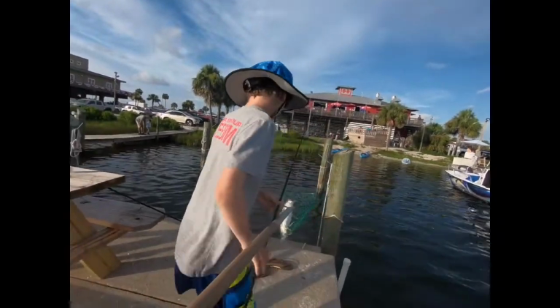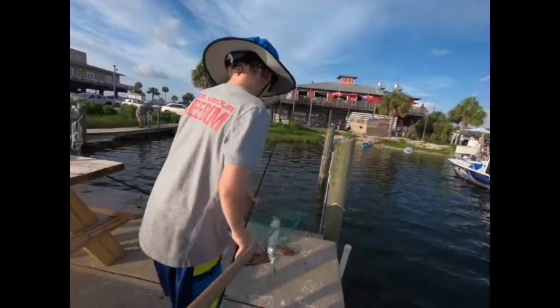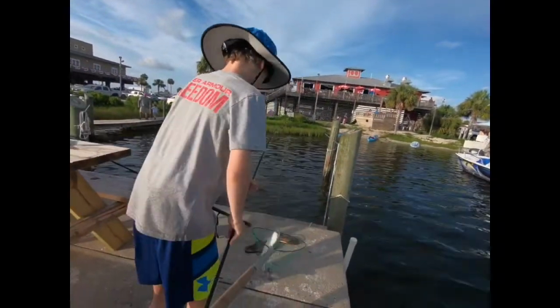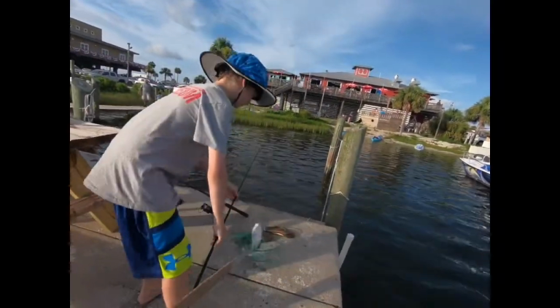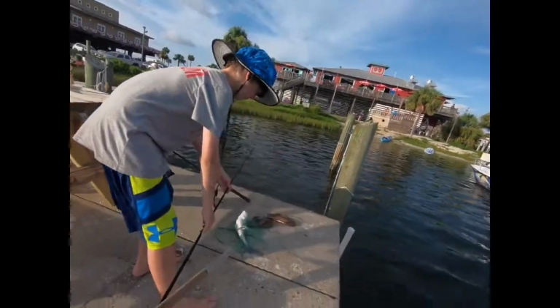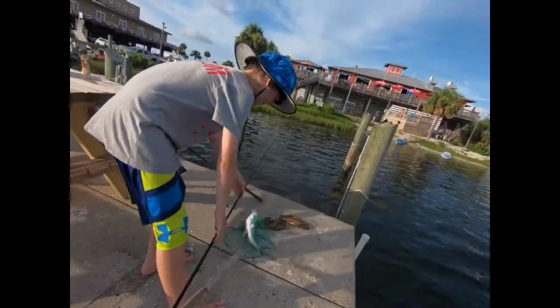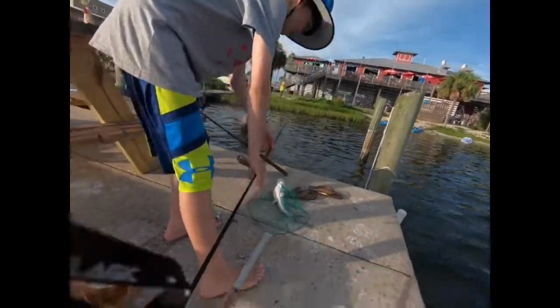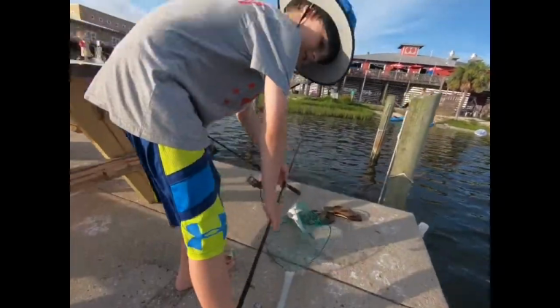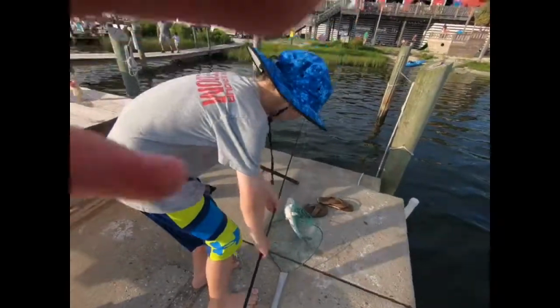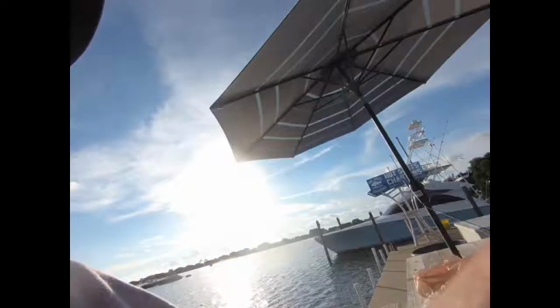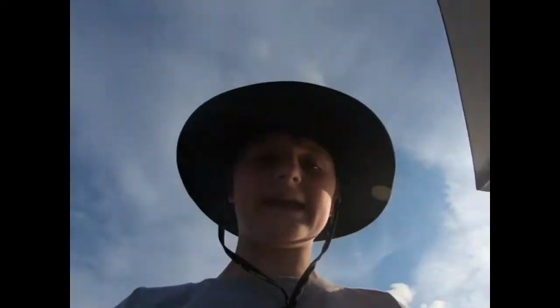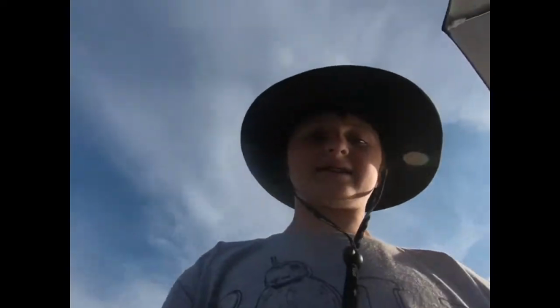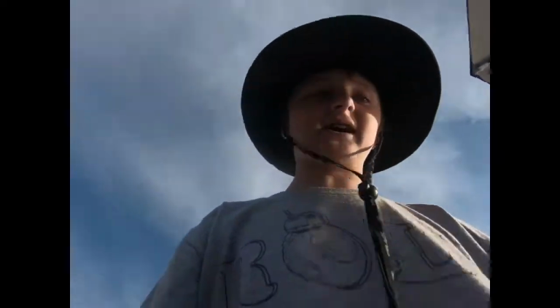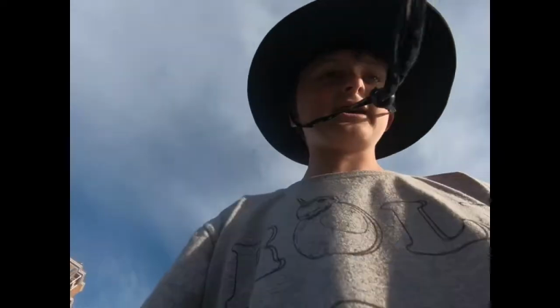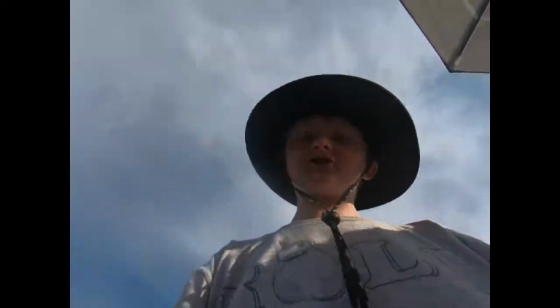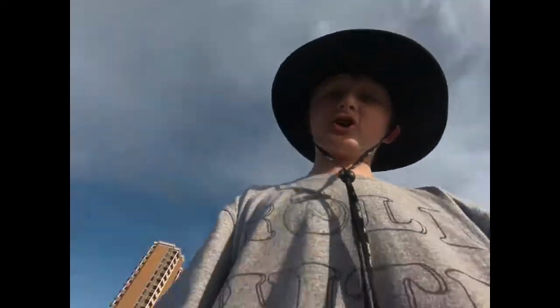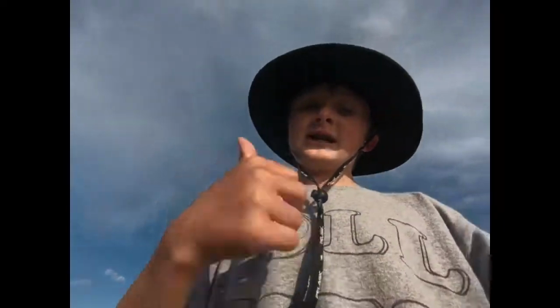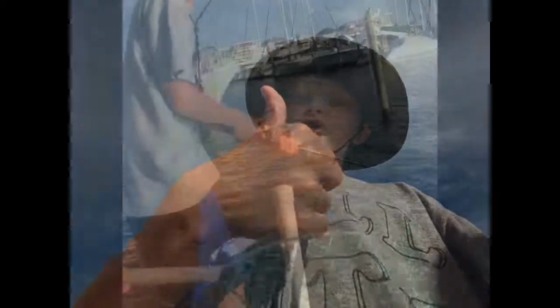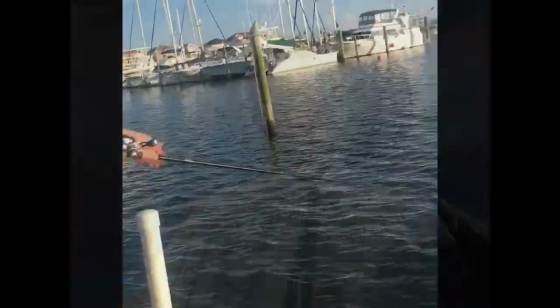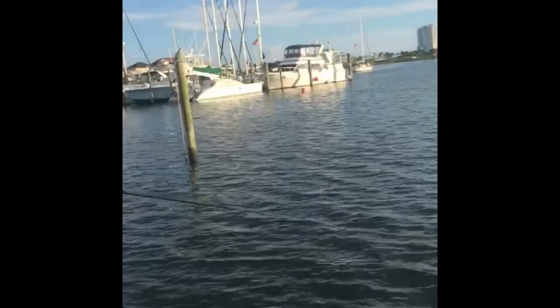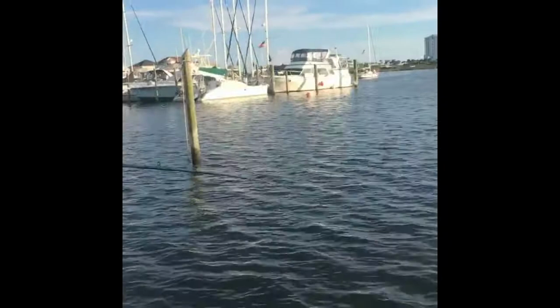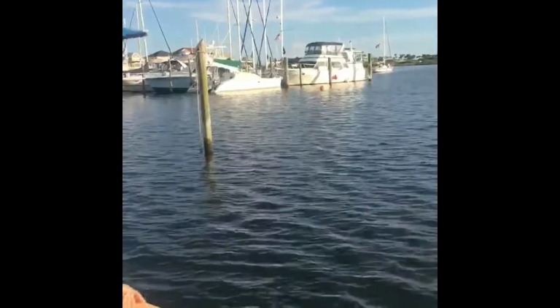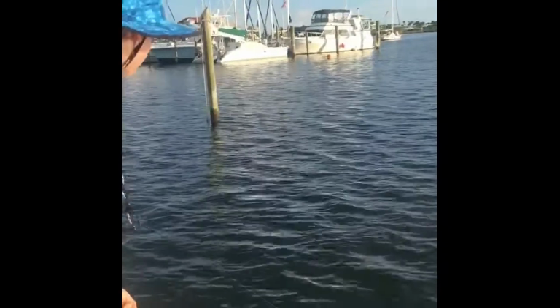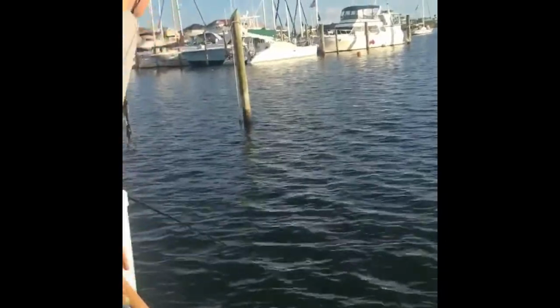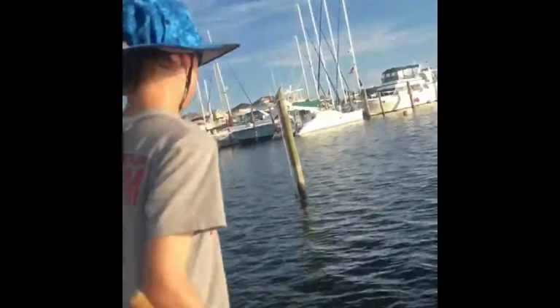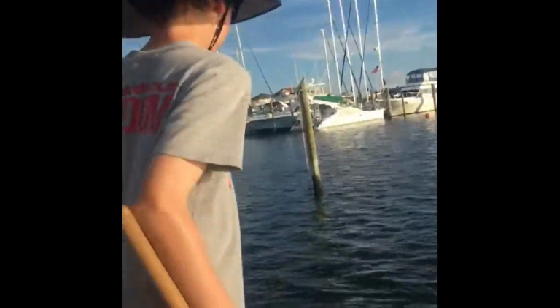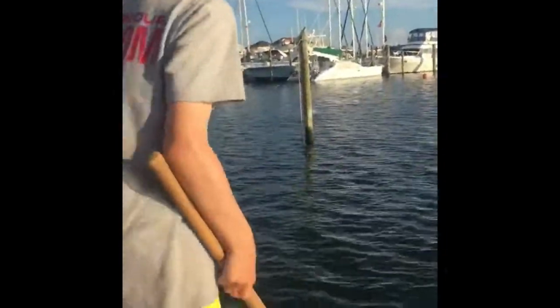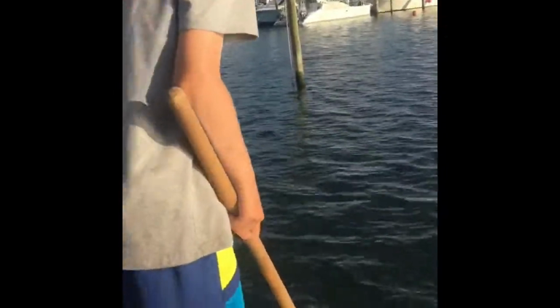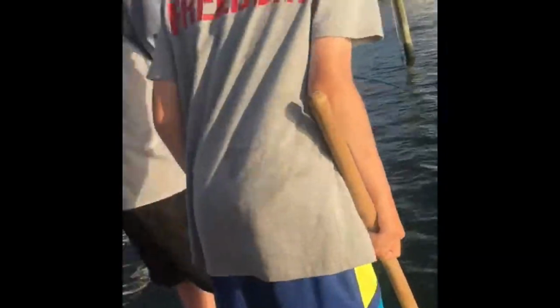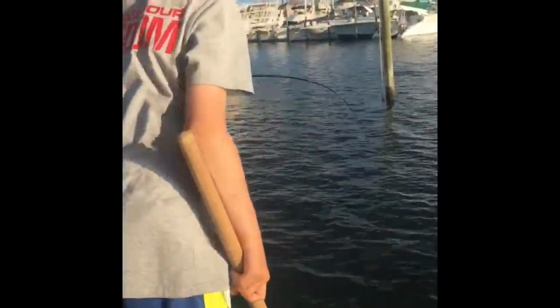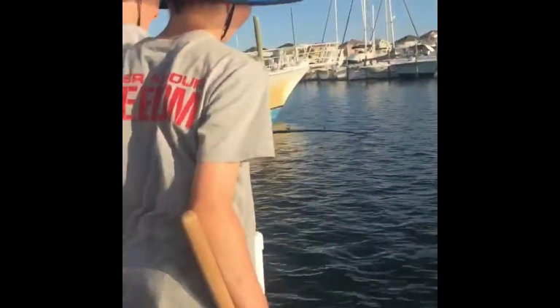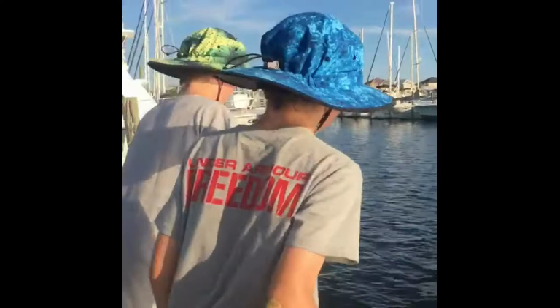Nice! Is it red? Yes! We are eating that thing tonight. Catch, play, and cook. So we just hooked up another nice catfish.